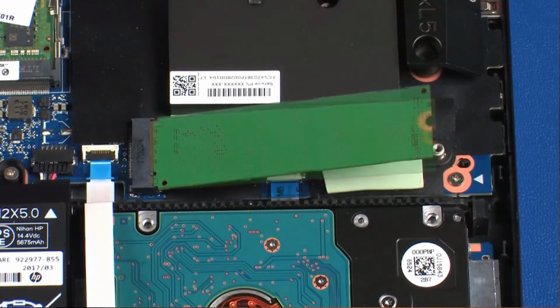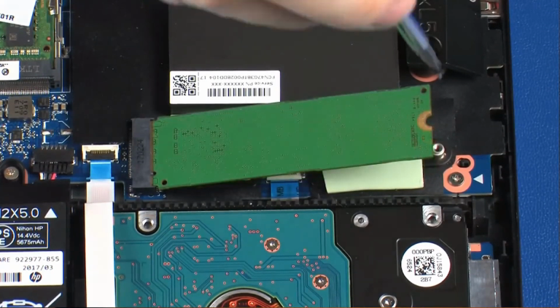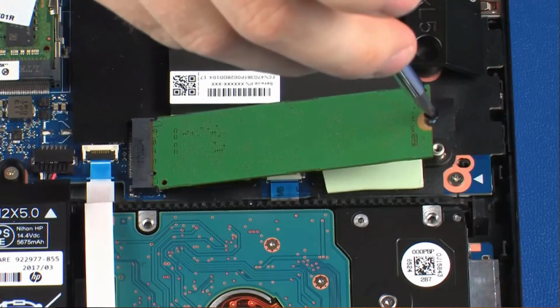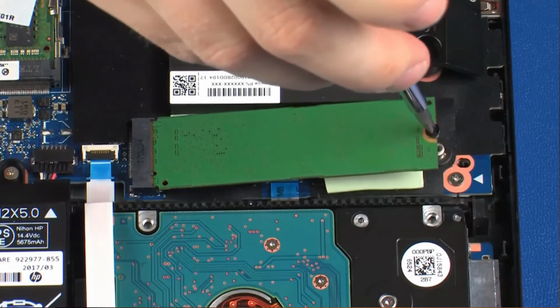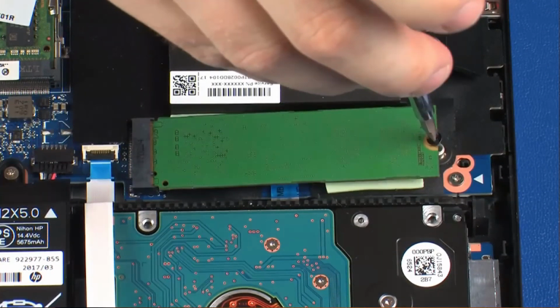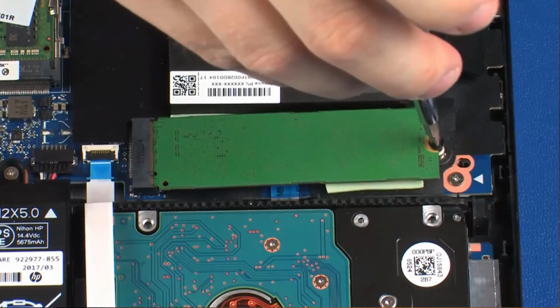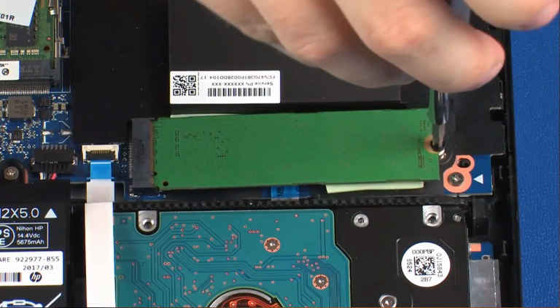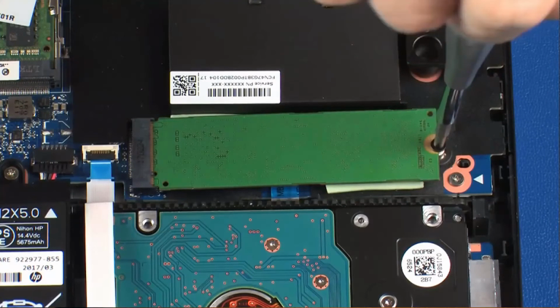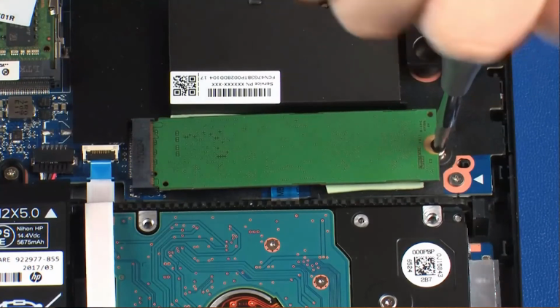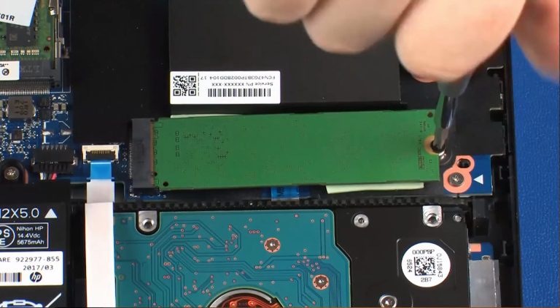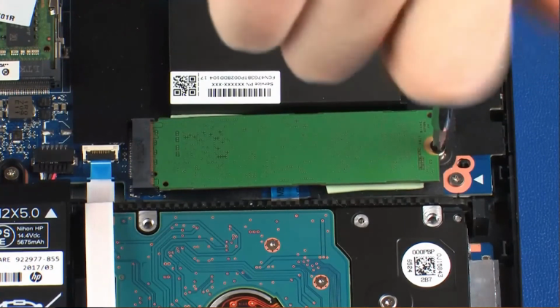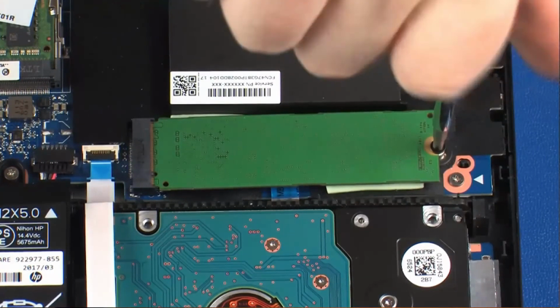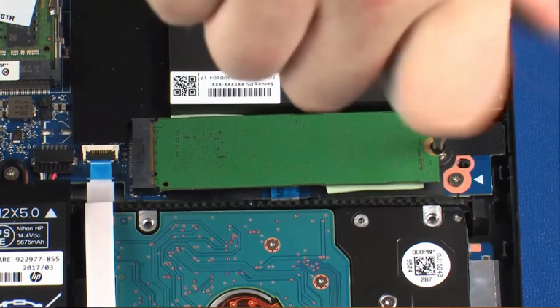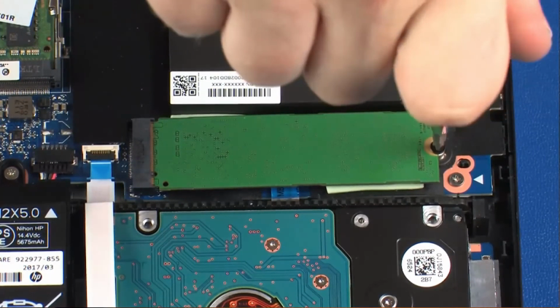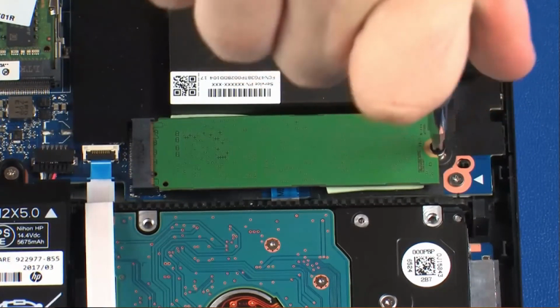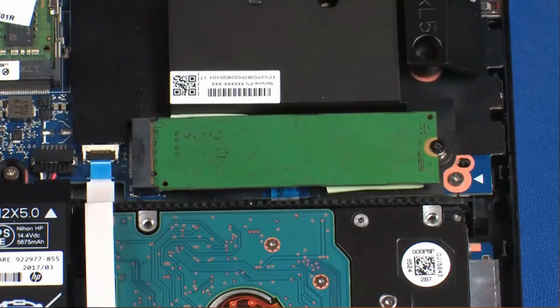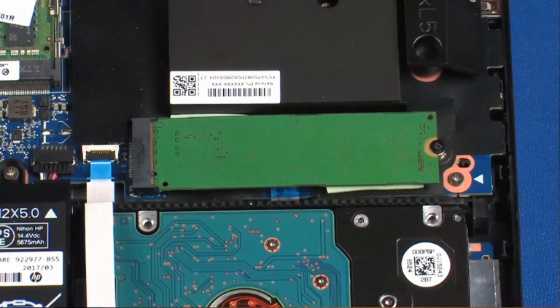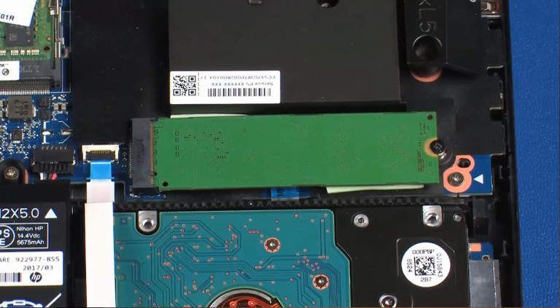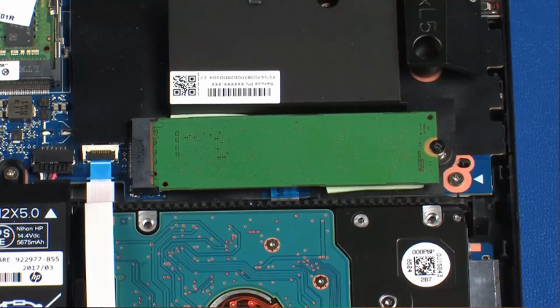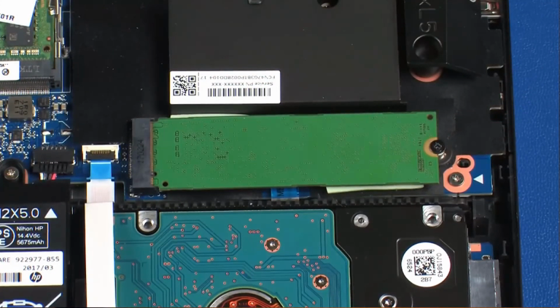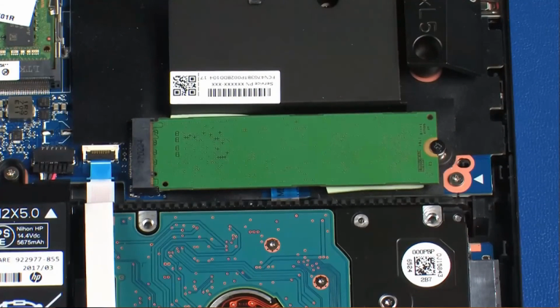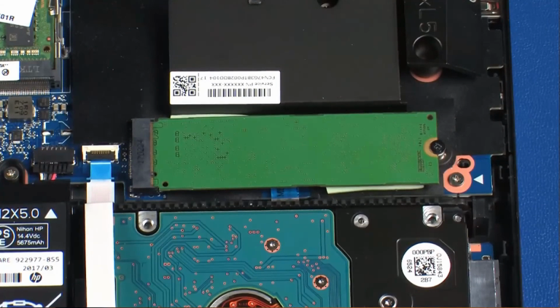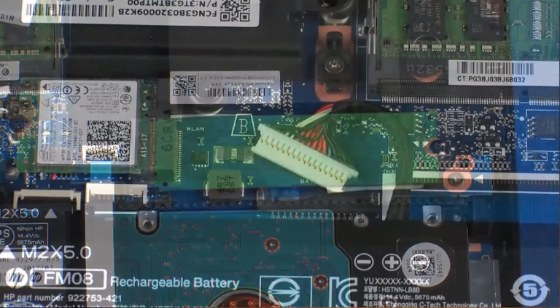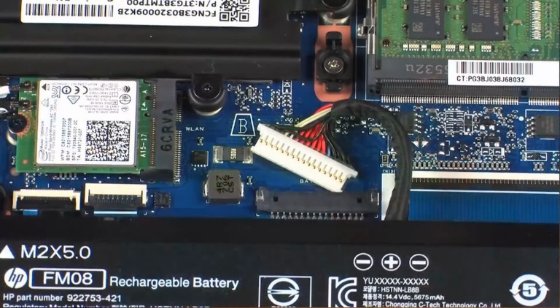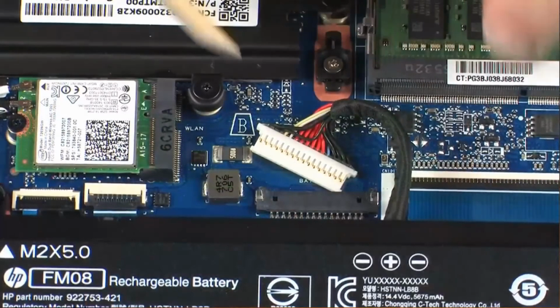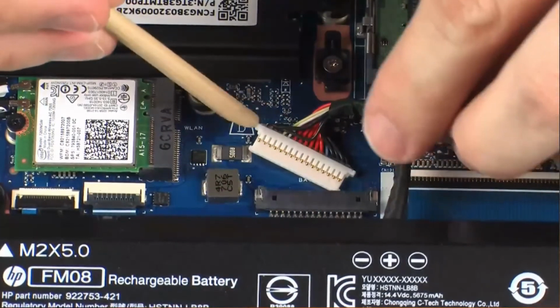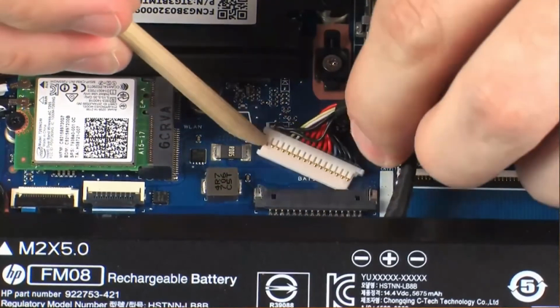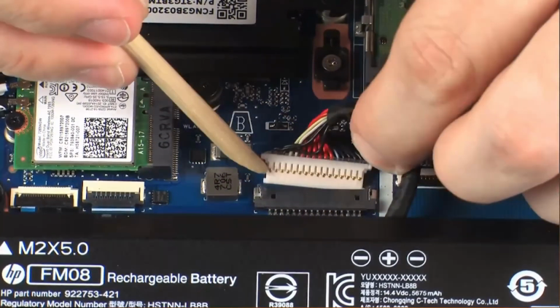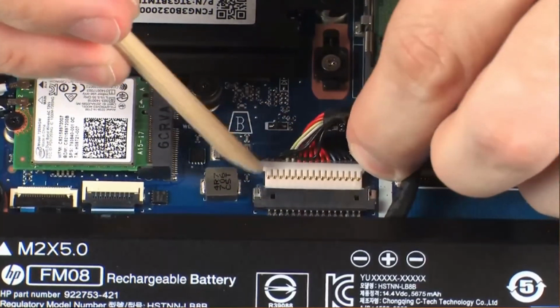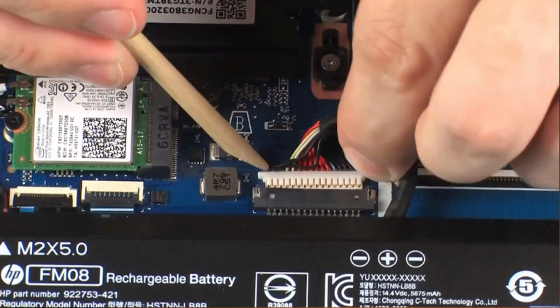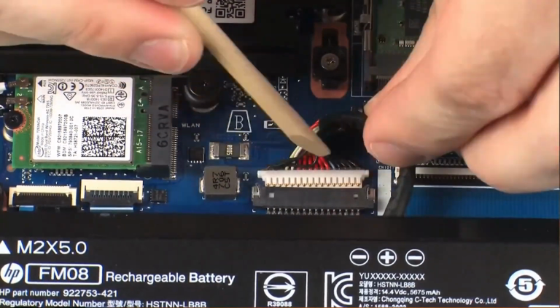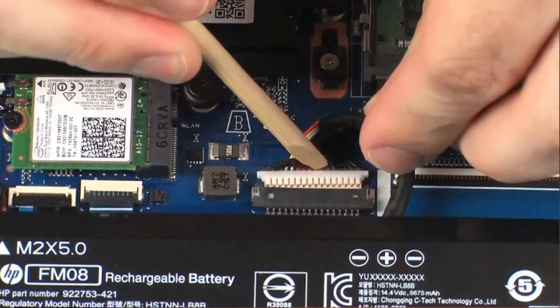Press the solid-state drive down onto the thermal pad and replace the 3 mm P1 Phillips-head screw that secures it to the system board. Connect the battery cable into its connector on the system board.